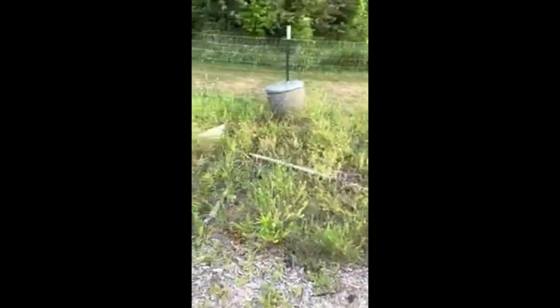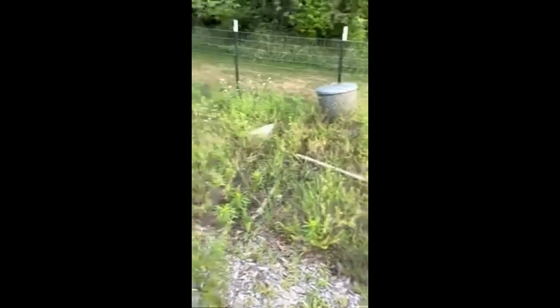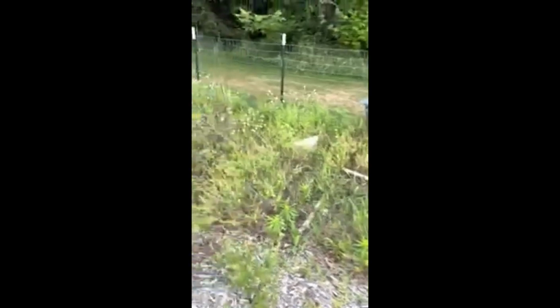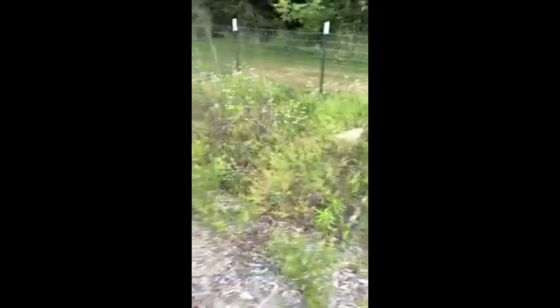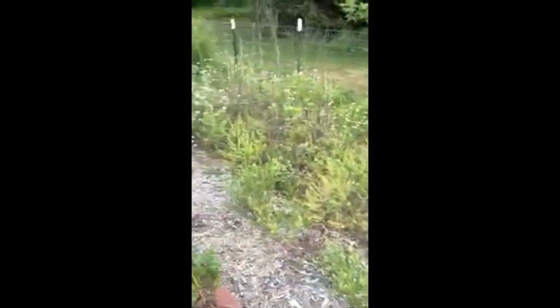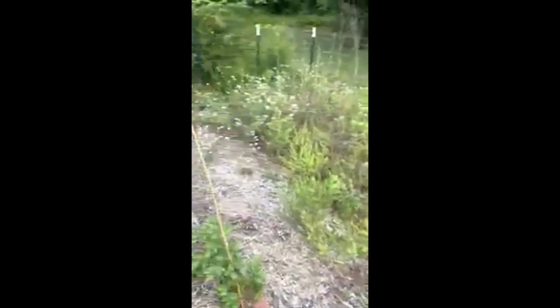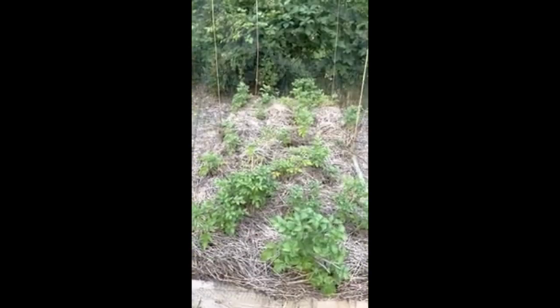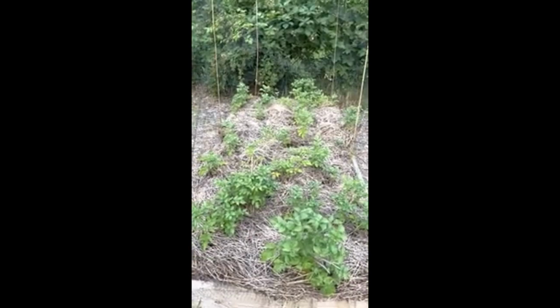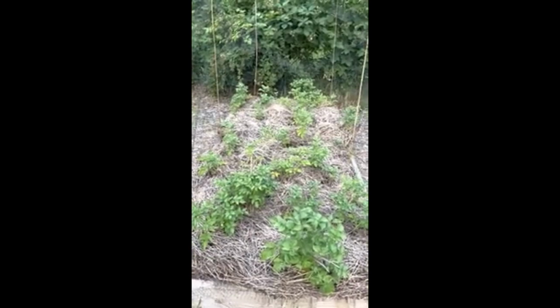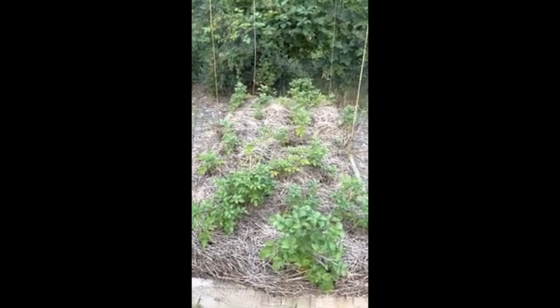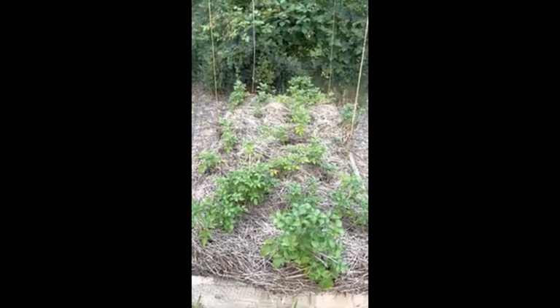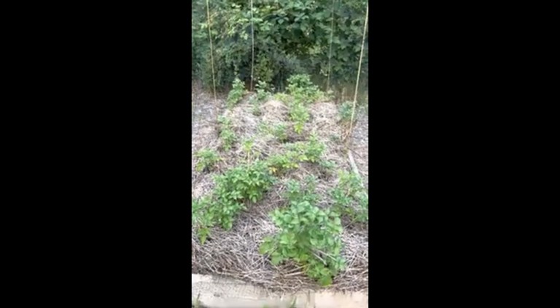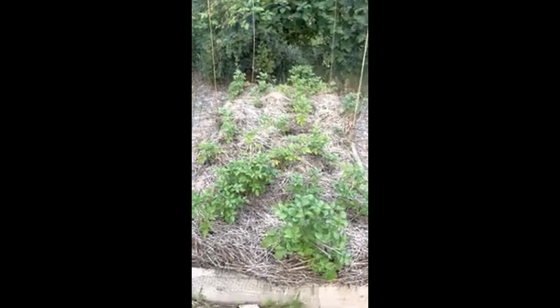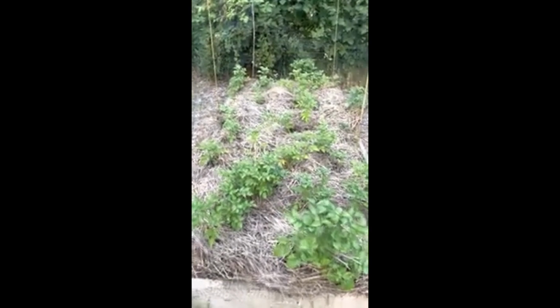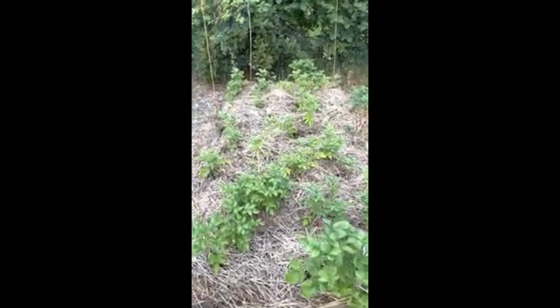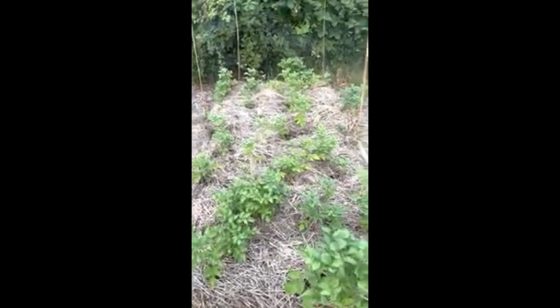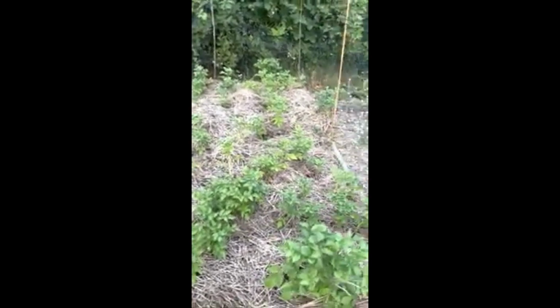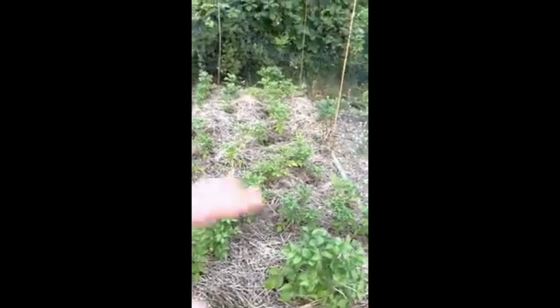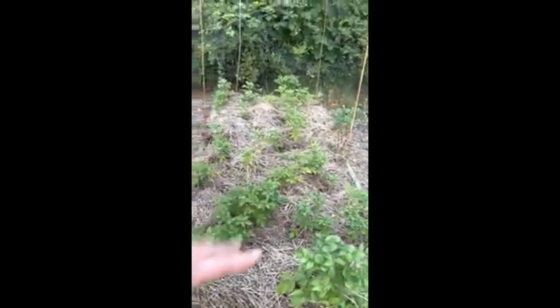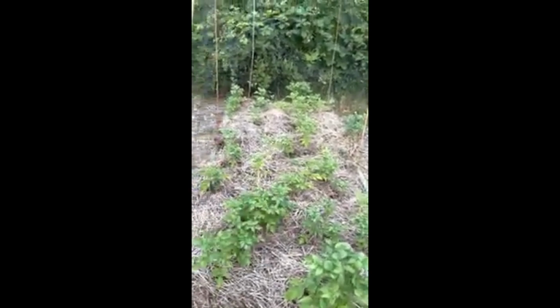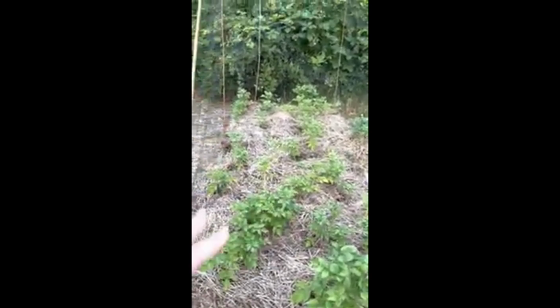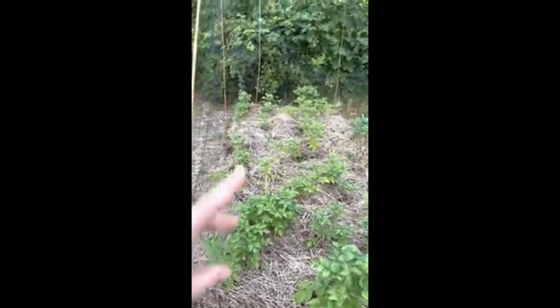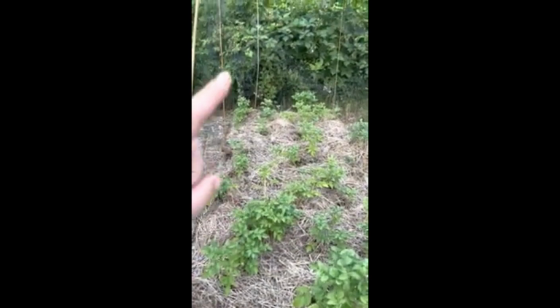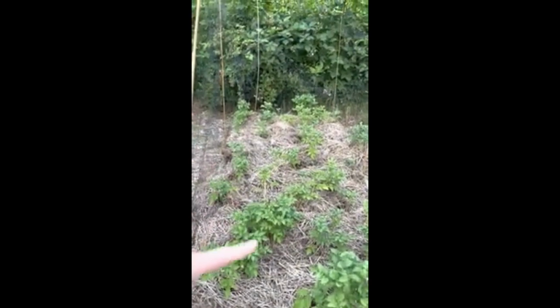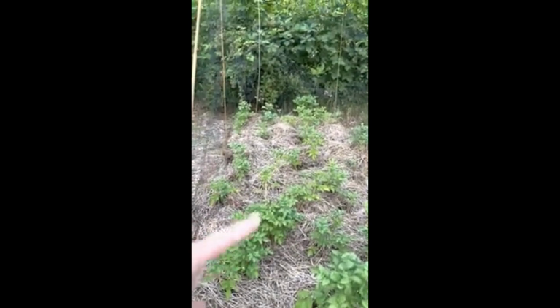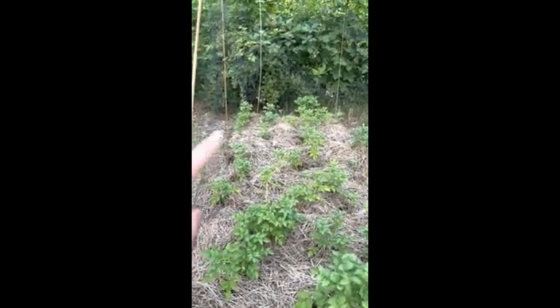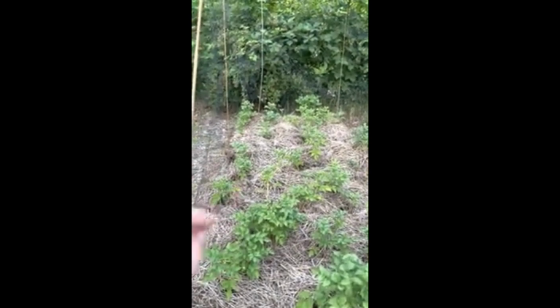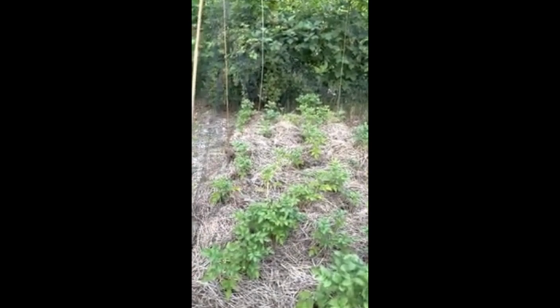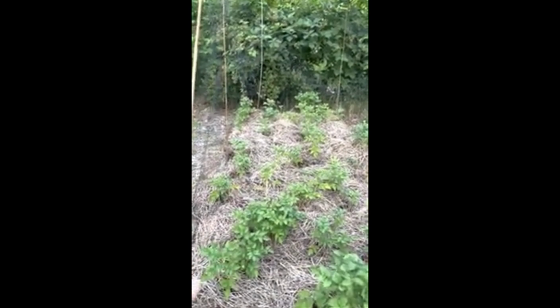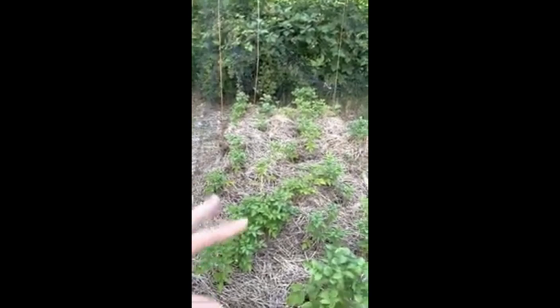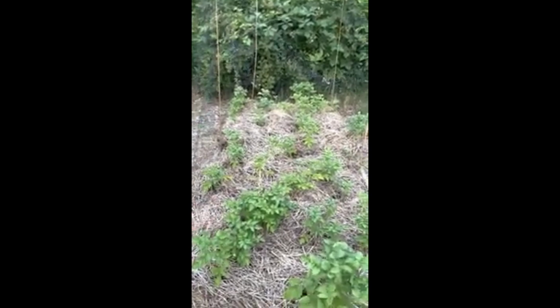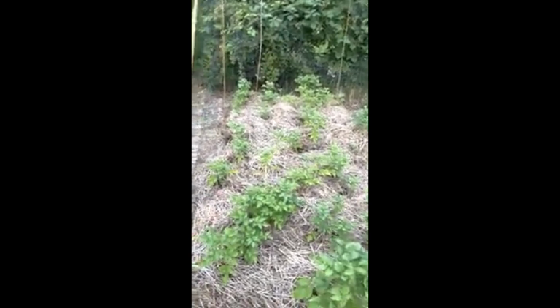We're going to turn all this into a nice composting area soon. On this other side we've got our potatoes — we need to put more straw in our potato patch so it continues to grow up.